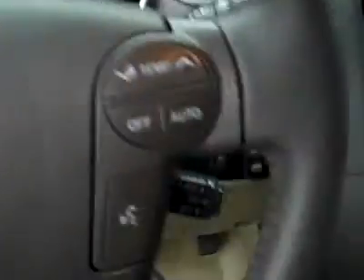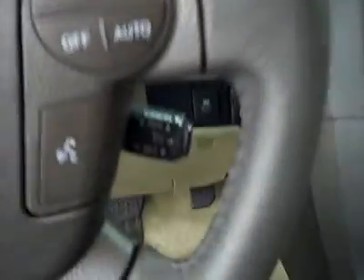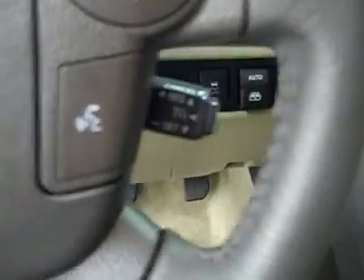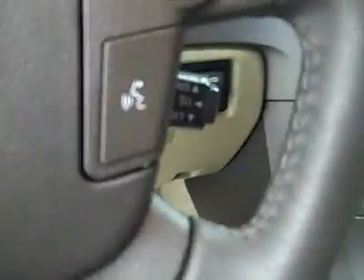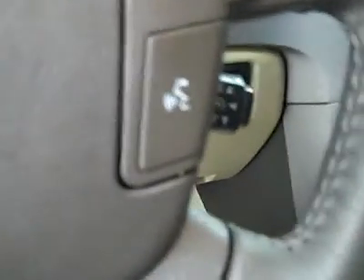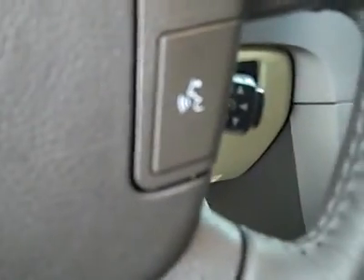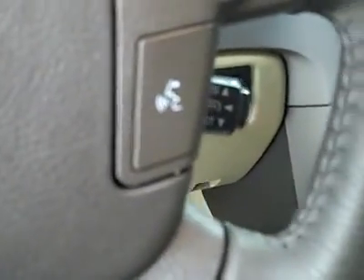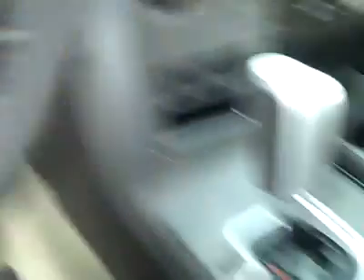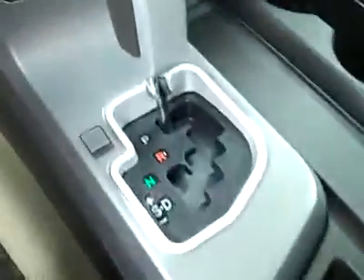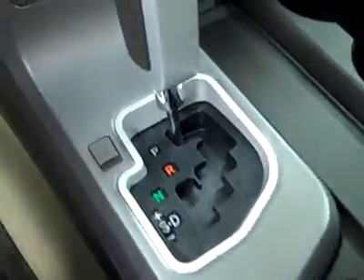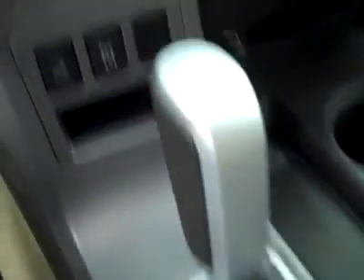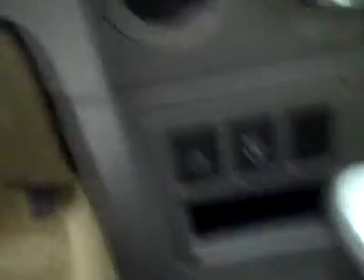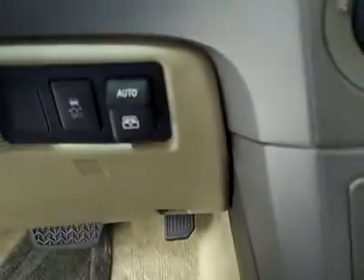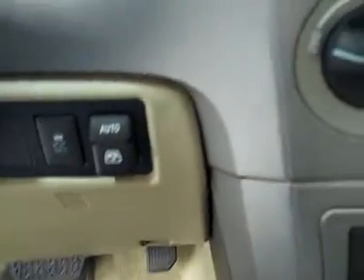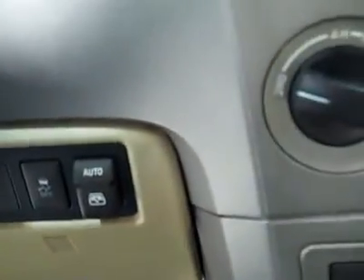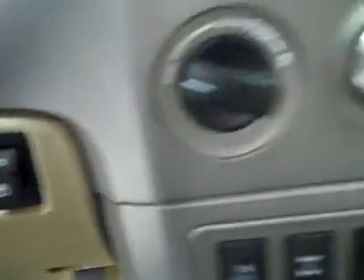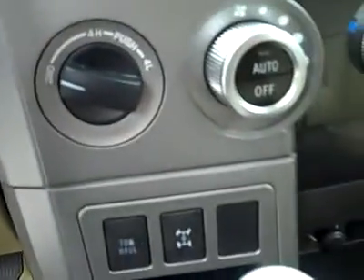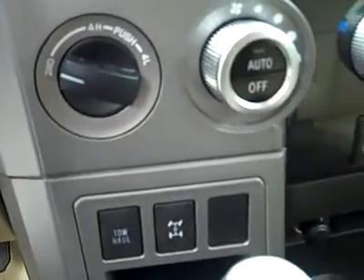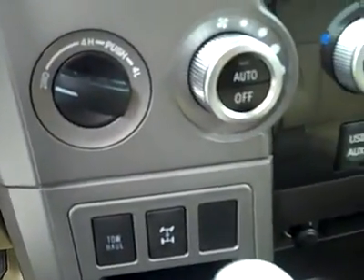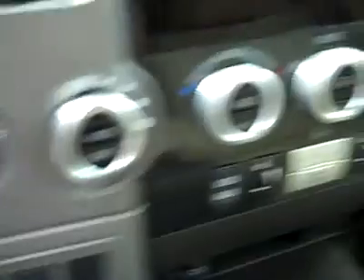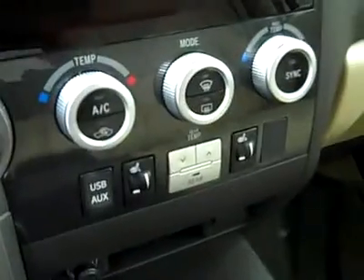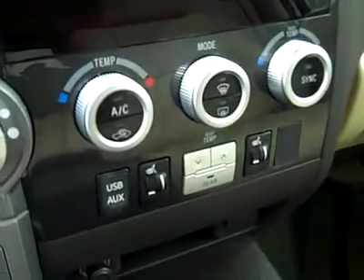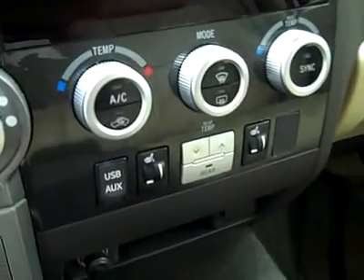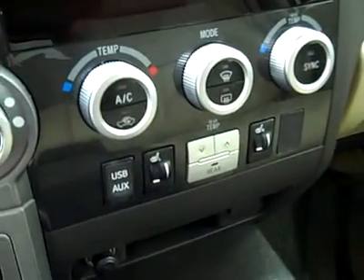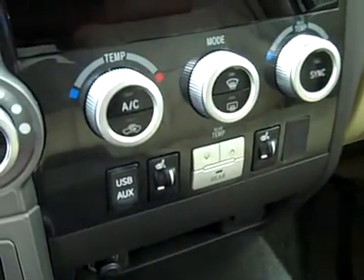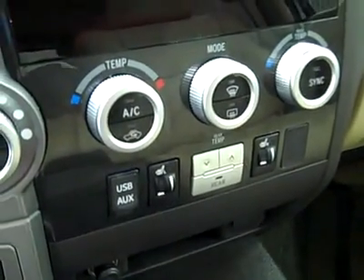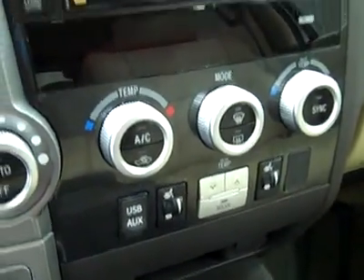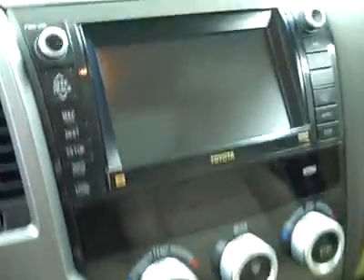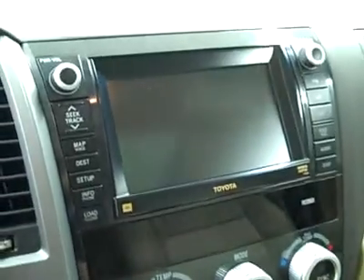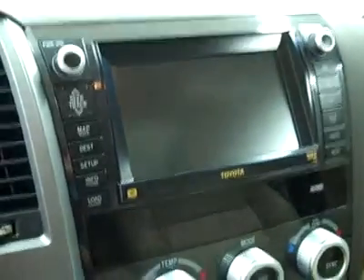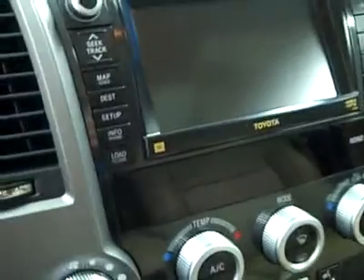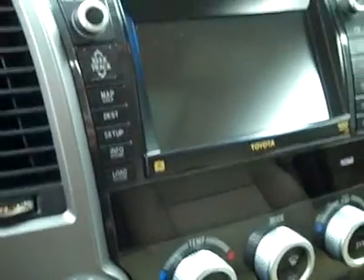Multifunction steering wheel with cruise controls. Center console shifter. Power sliding rear window. Turn dial four wheel drive. Dual heated seats. Dual climate controls. CD player, radio and navigation.